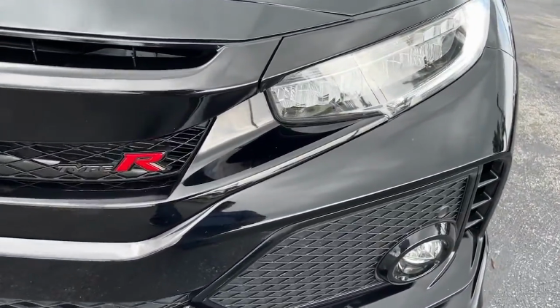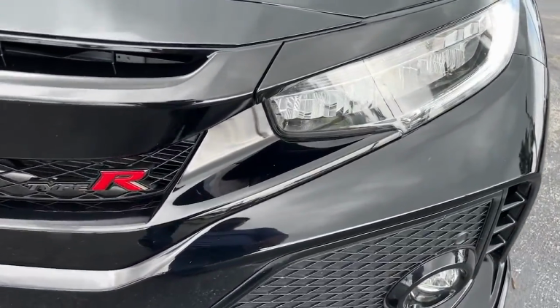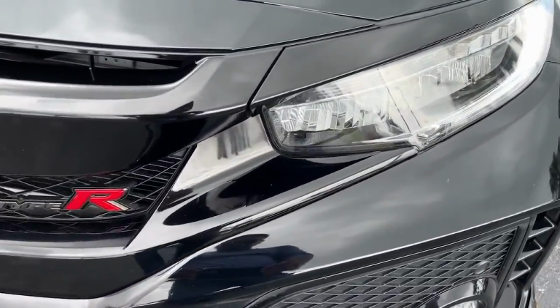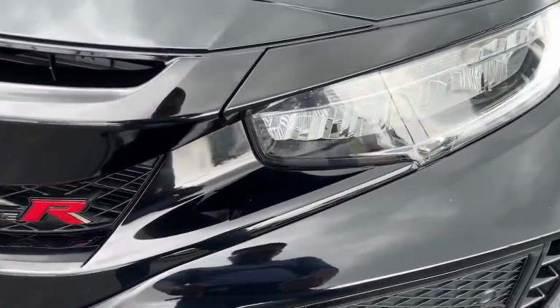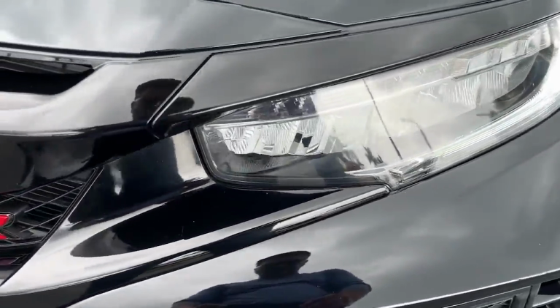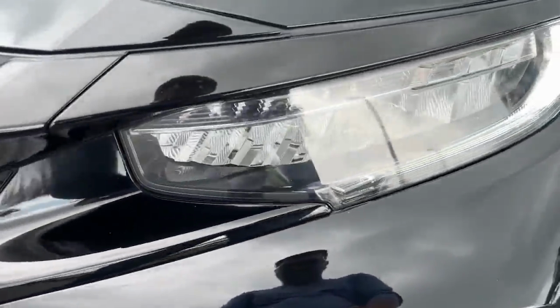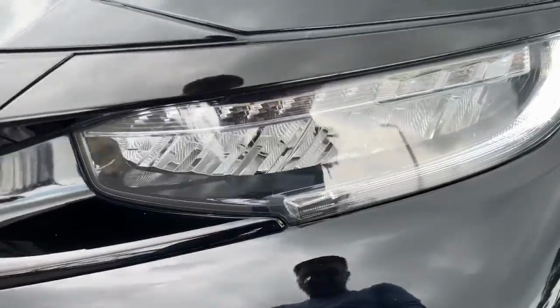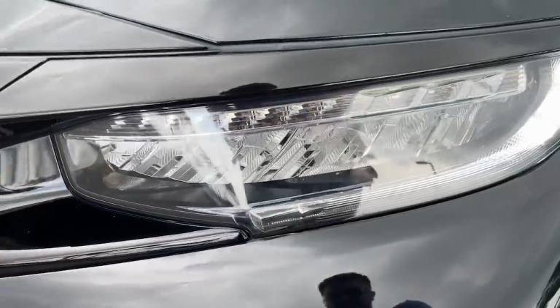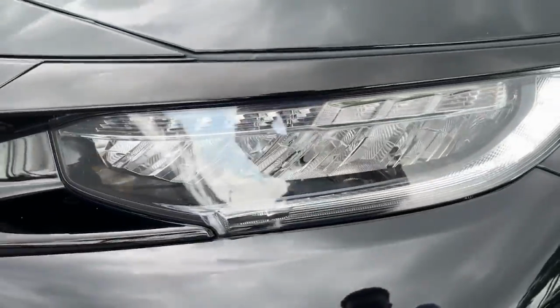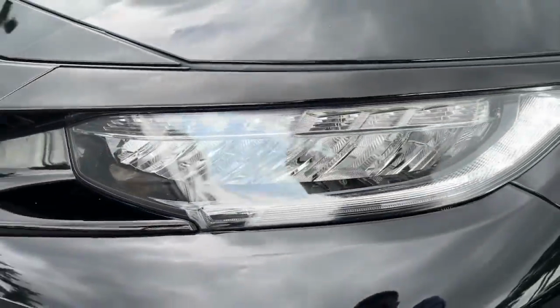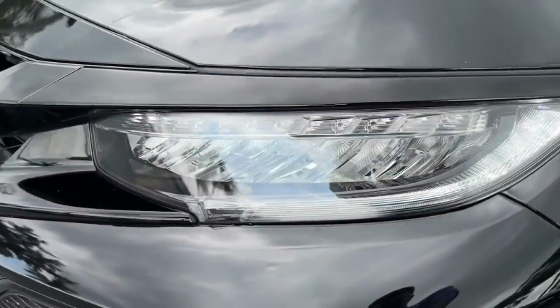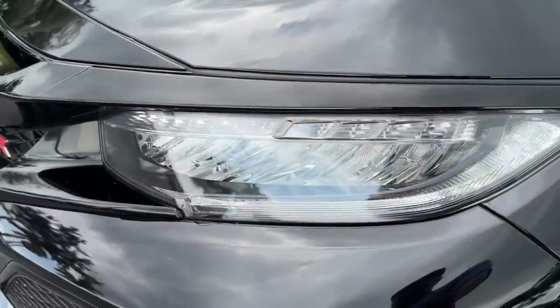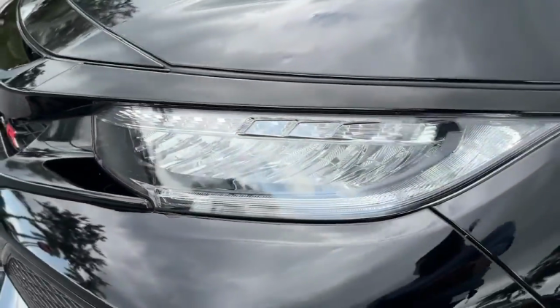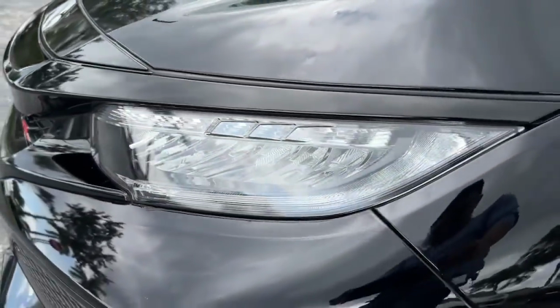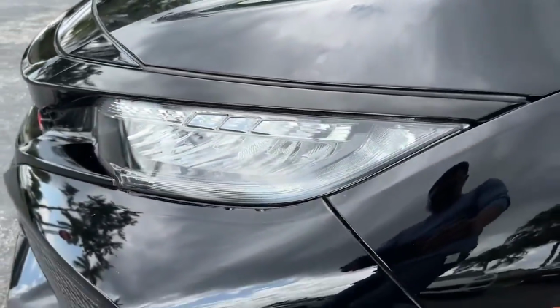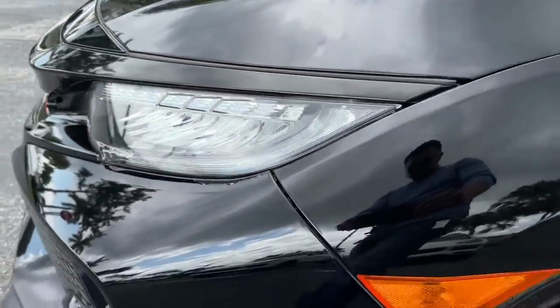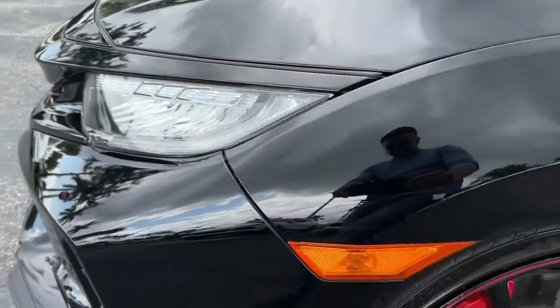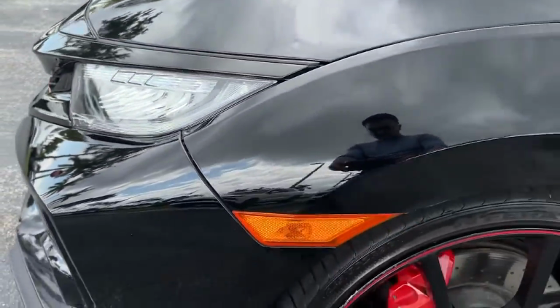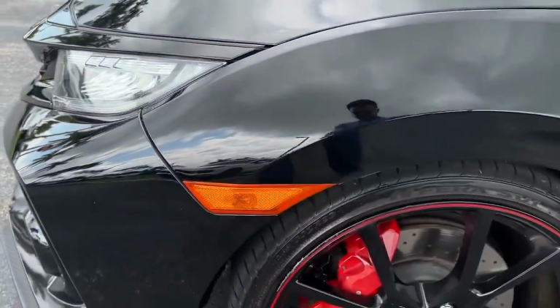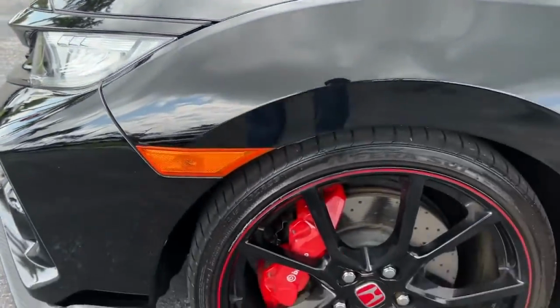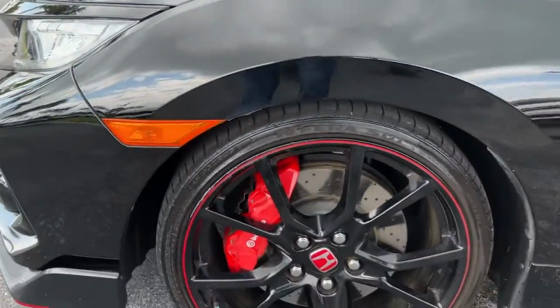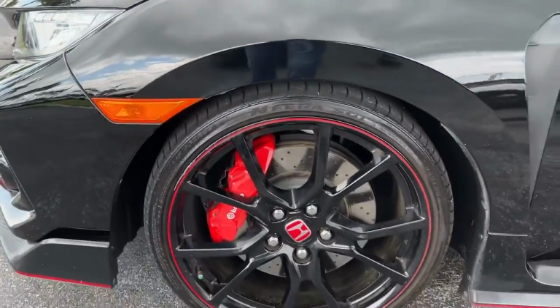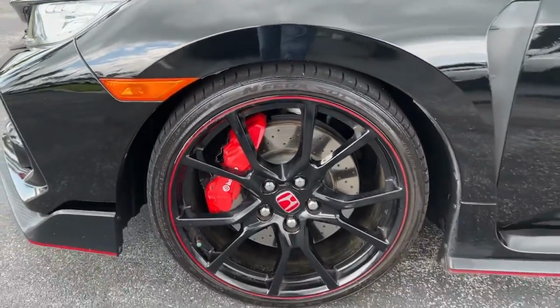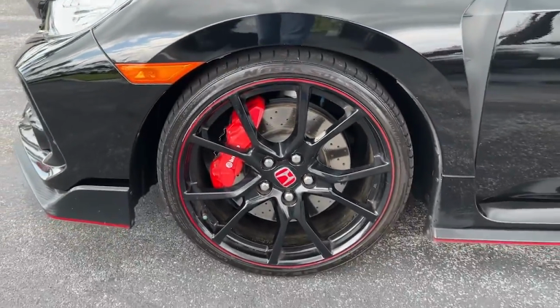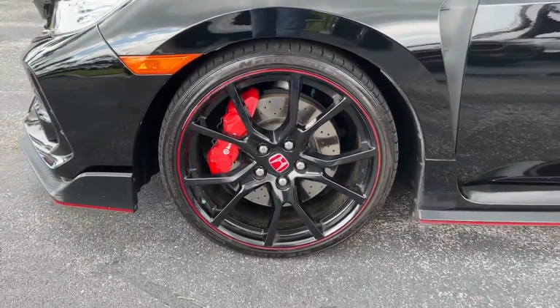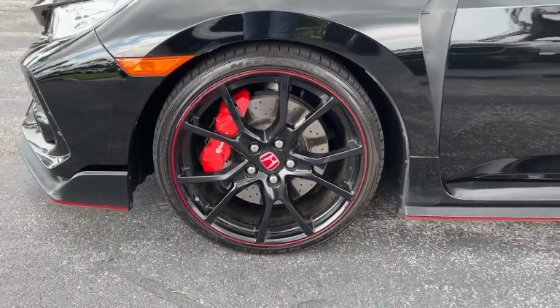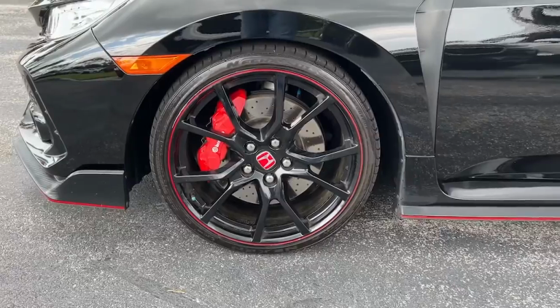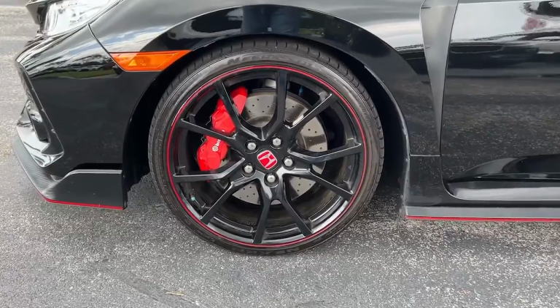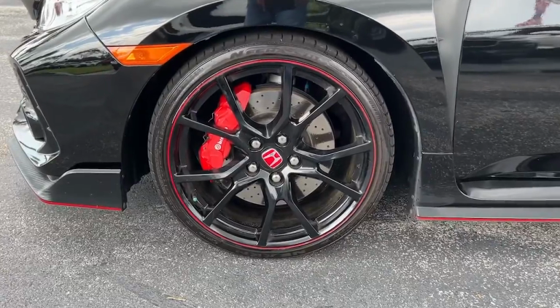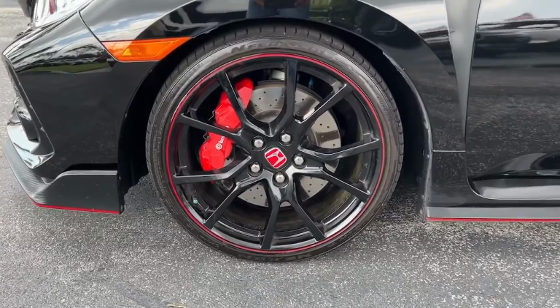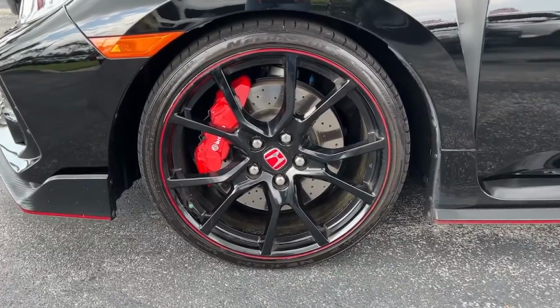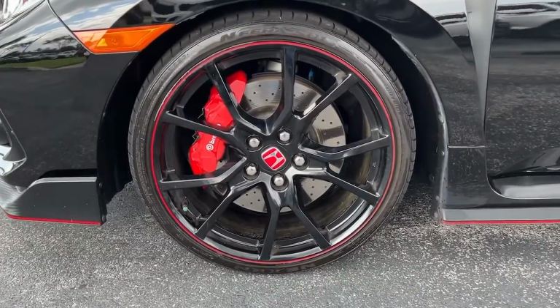Don't settle. Get into the automotive icon that has earned its reputation for excellence over and over again. Drive the Honda Civic Sedan.